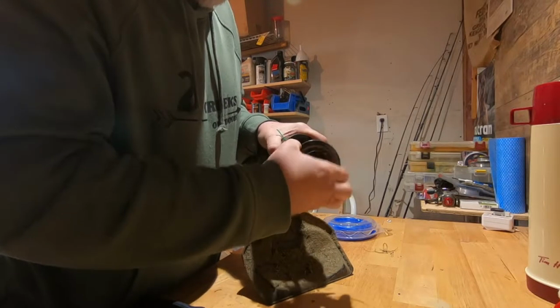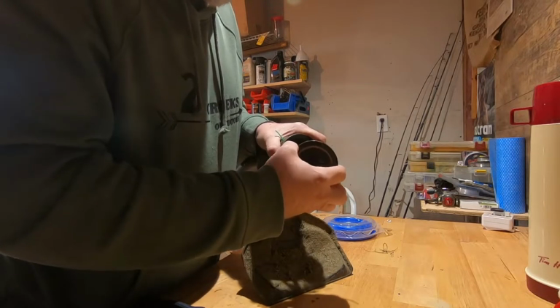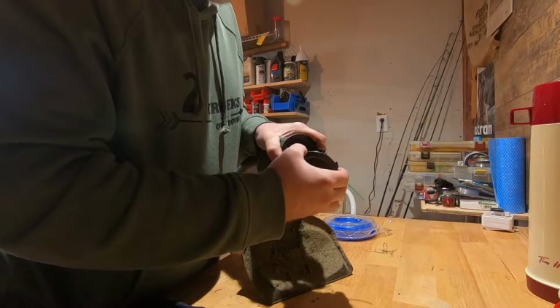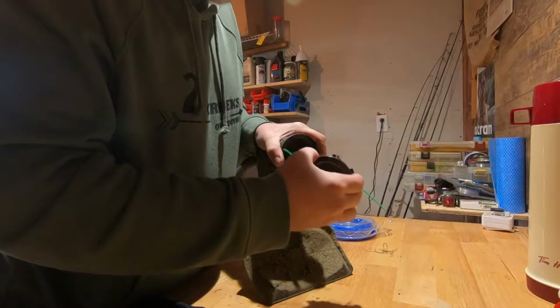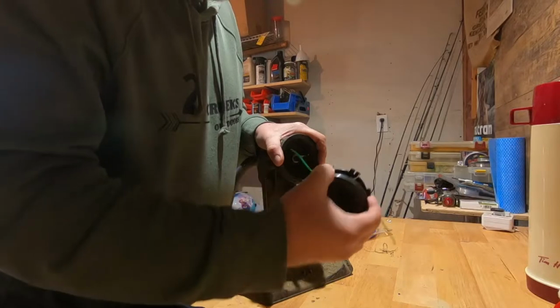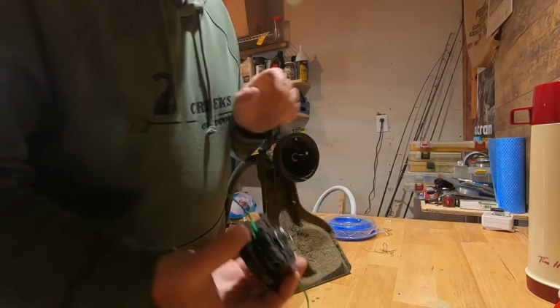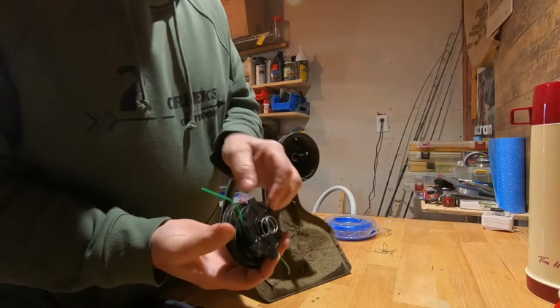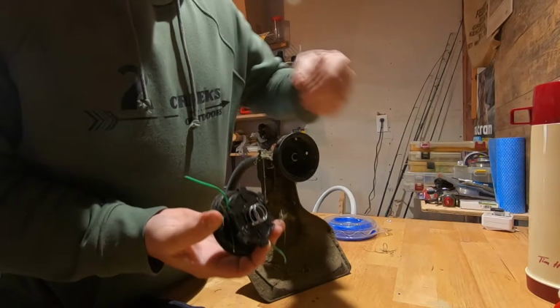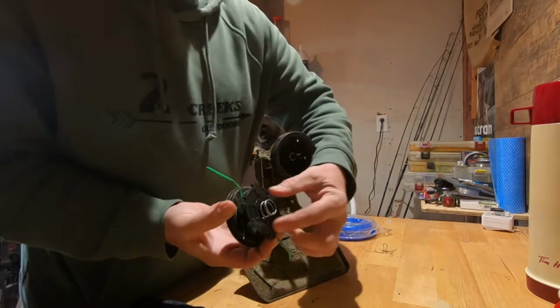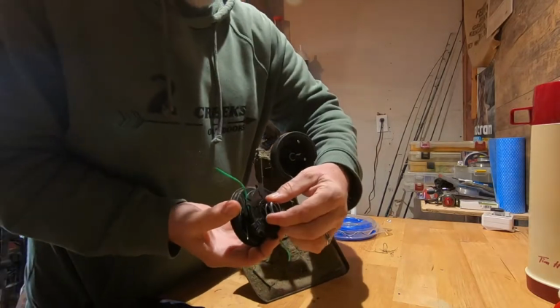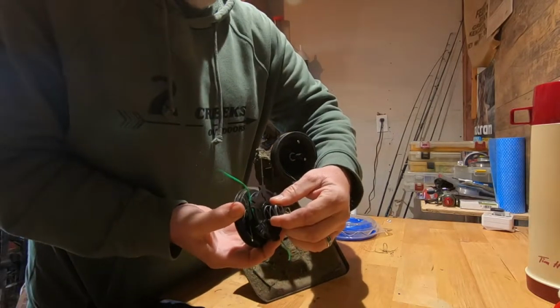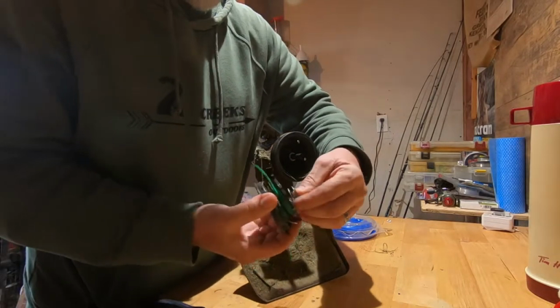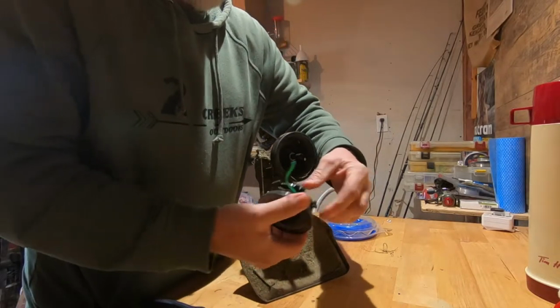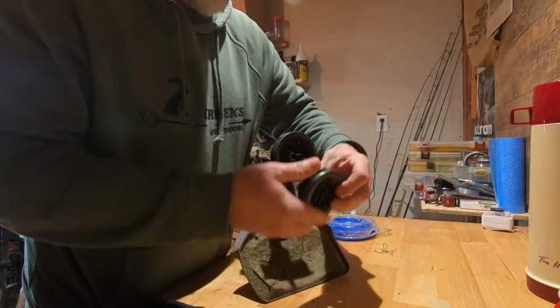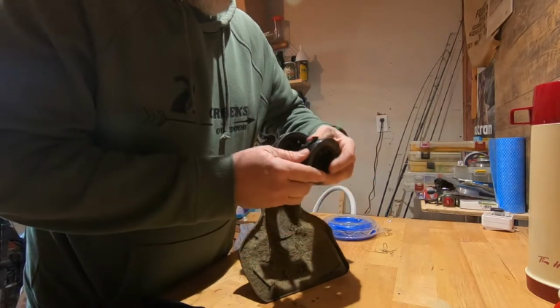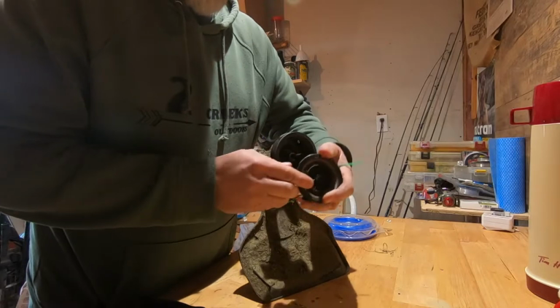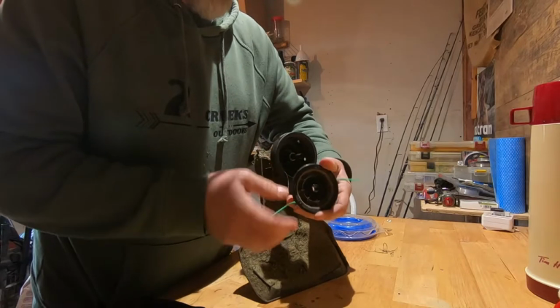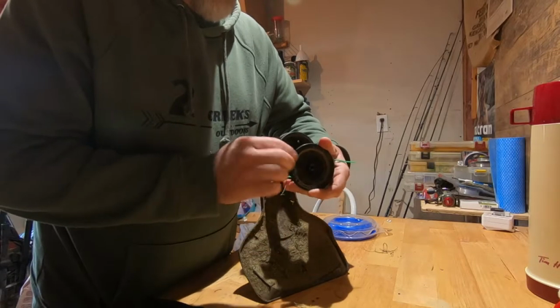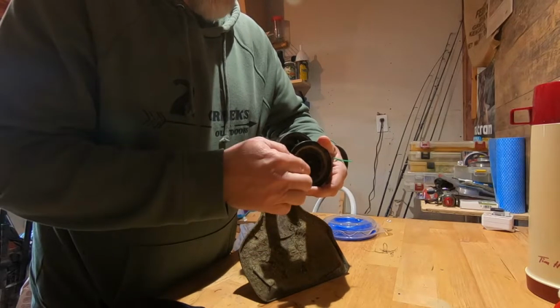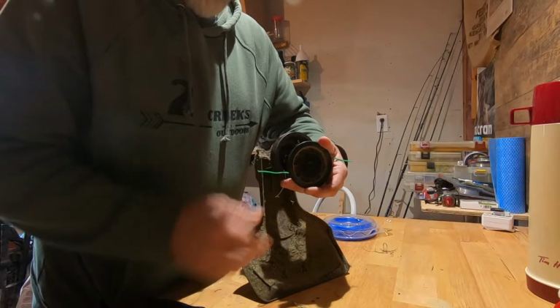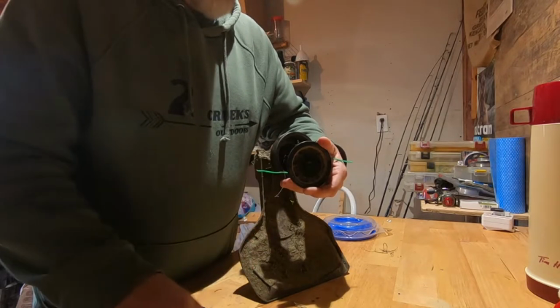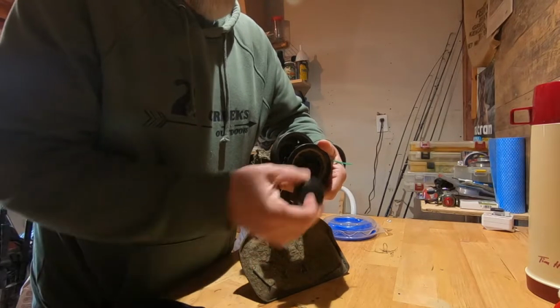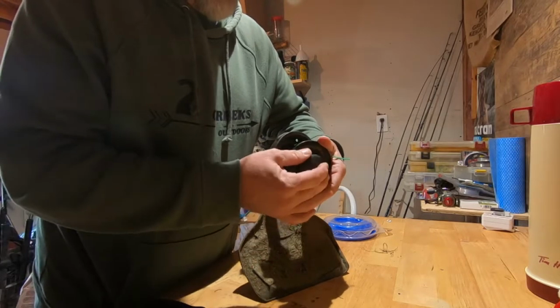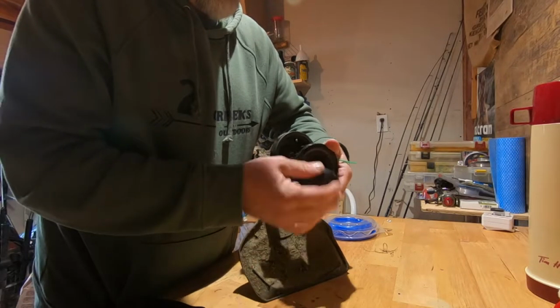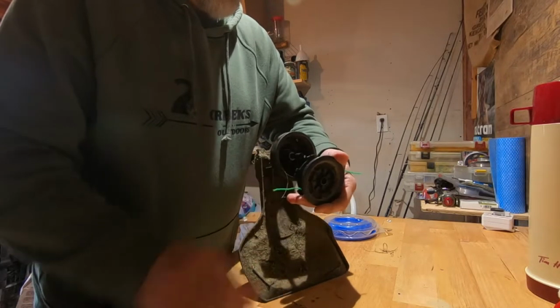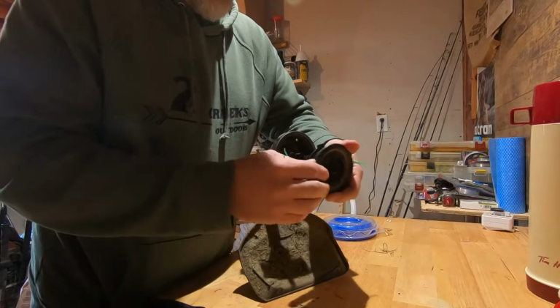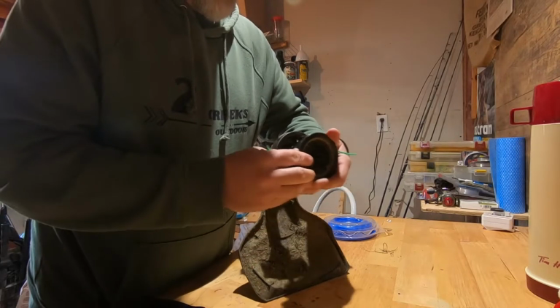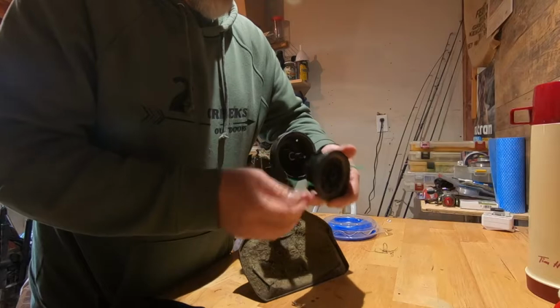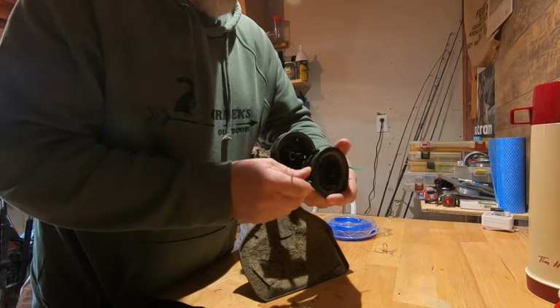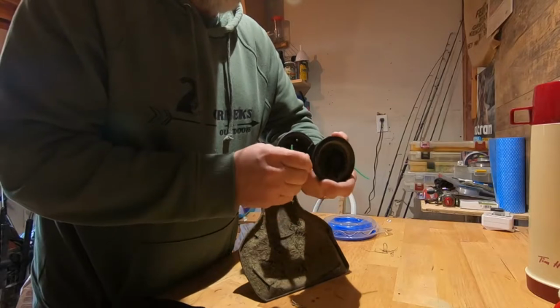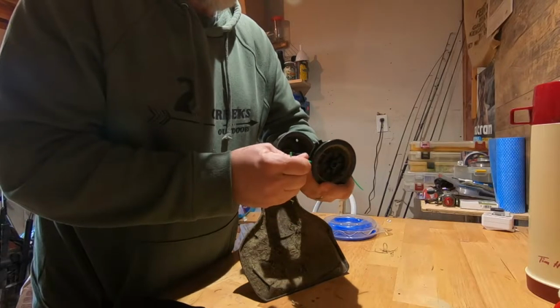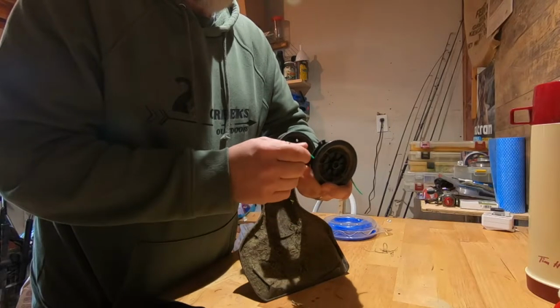Then off comes the spool. Got your spring in there. The spring is what works when you want the string to come out — you bang it on the ground. That comes in and lets the string come back out.